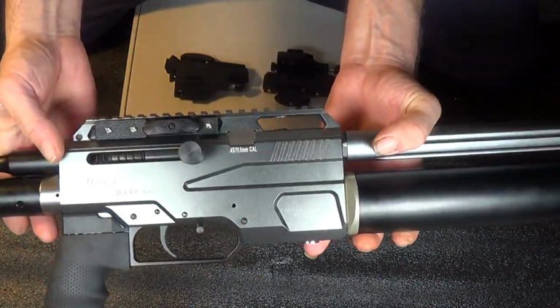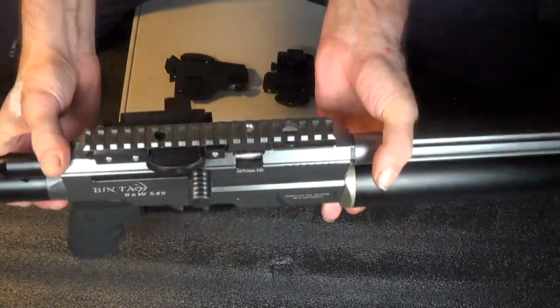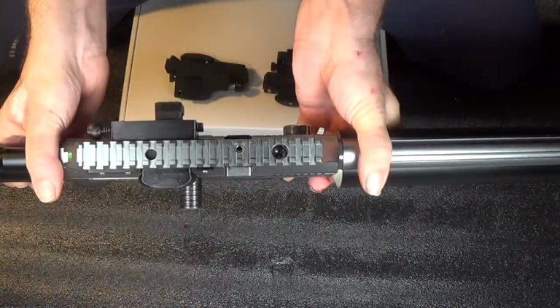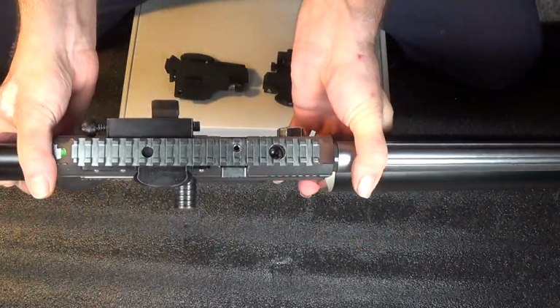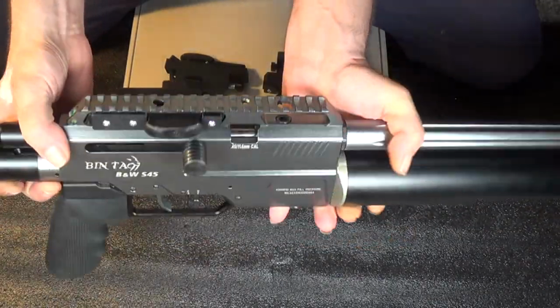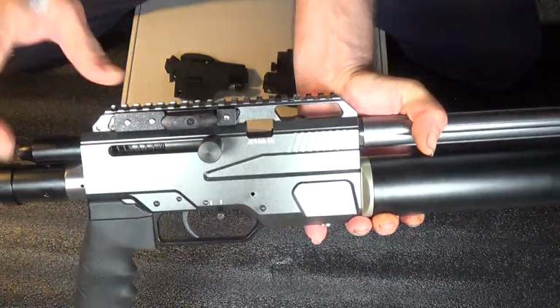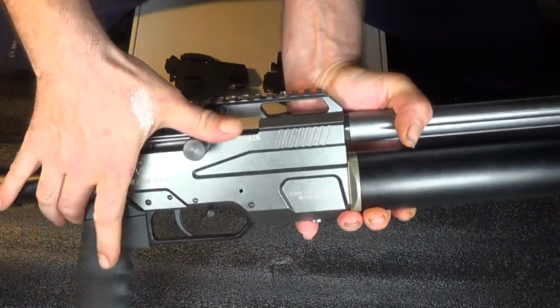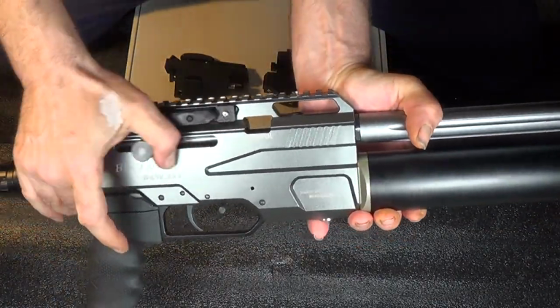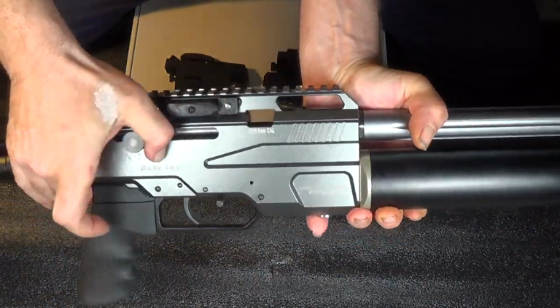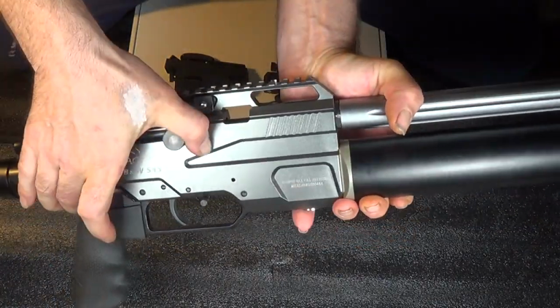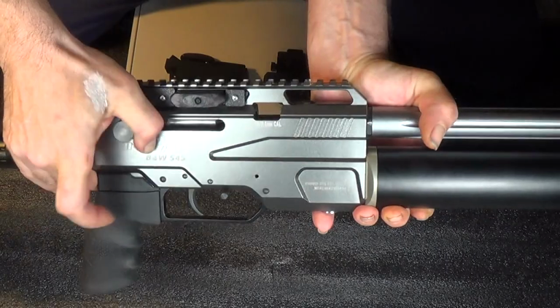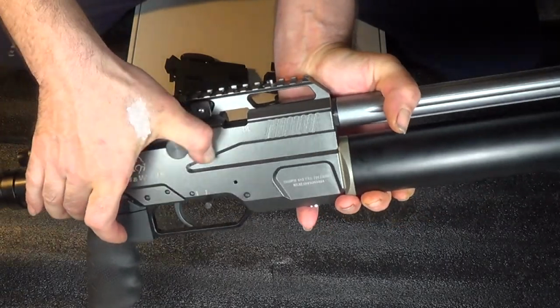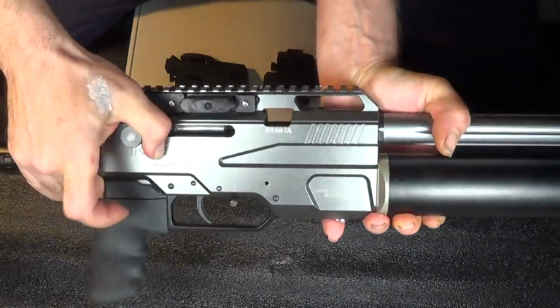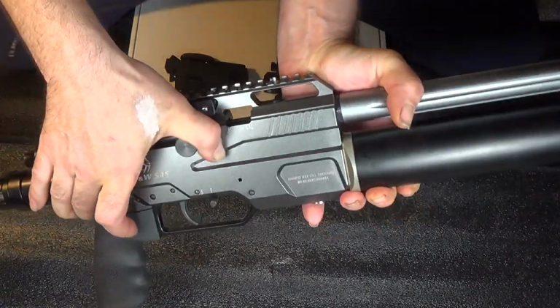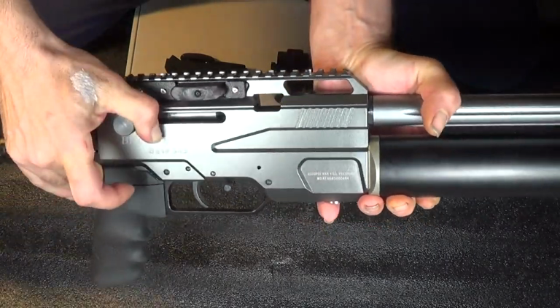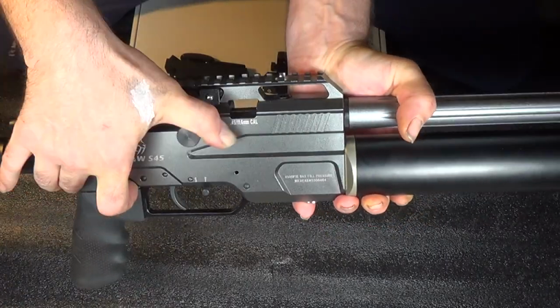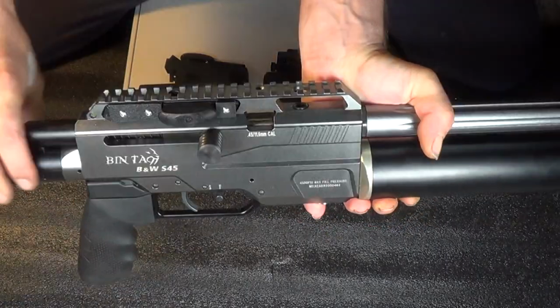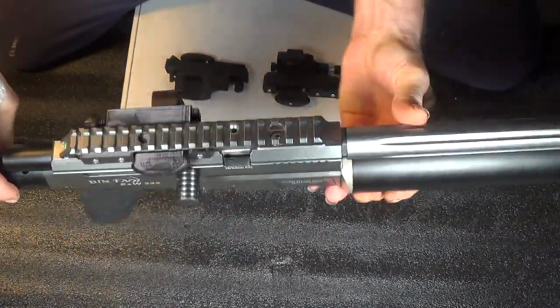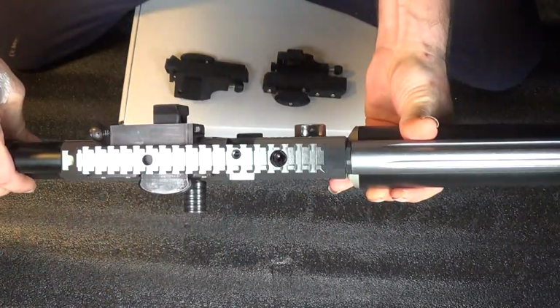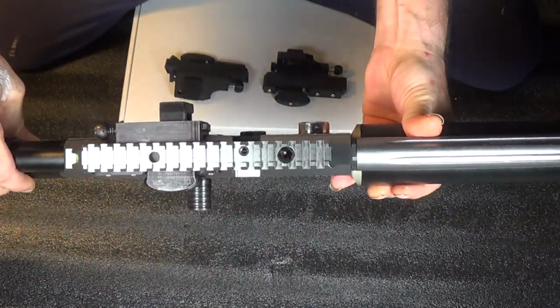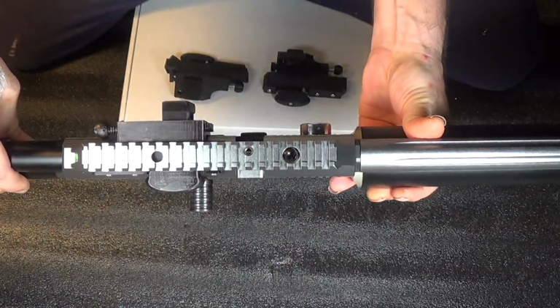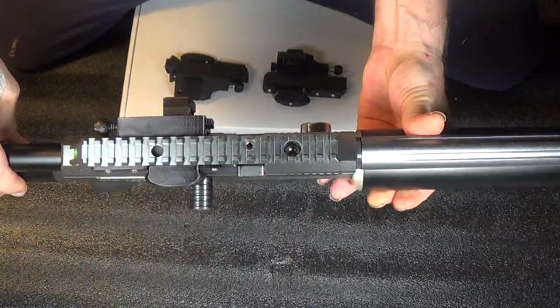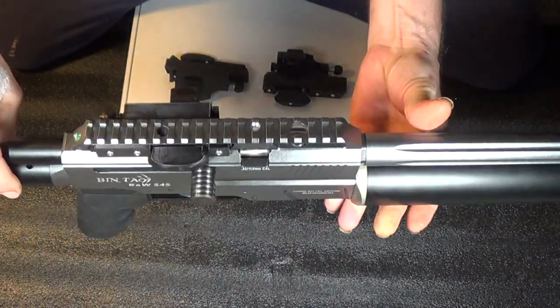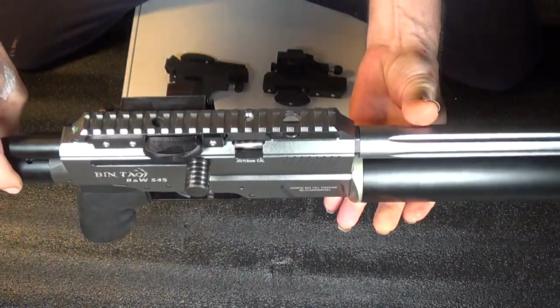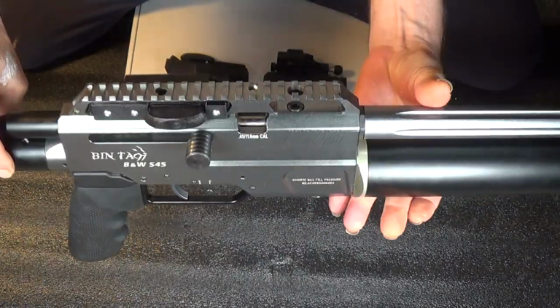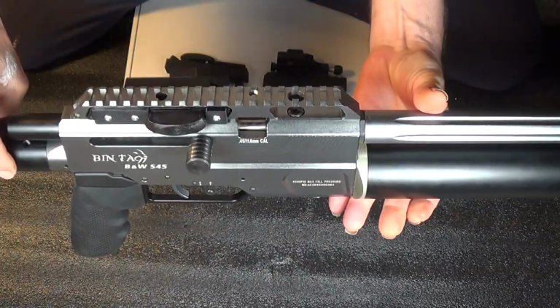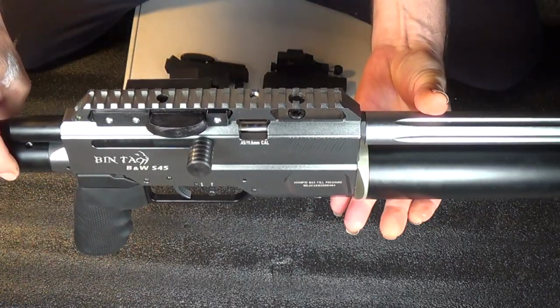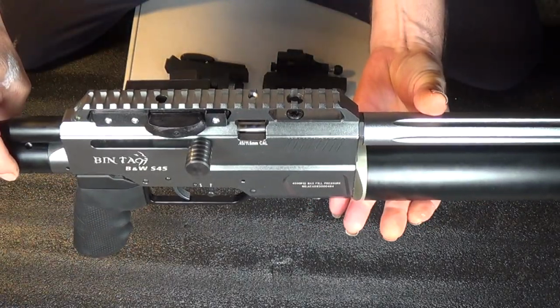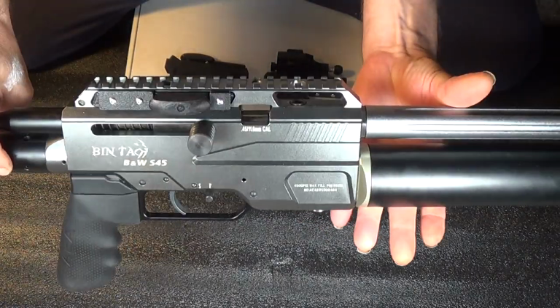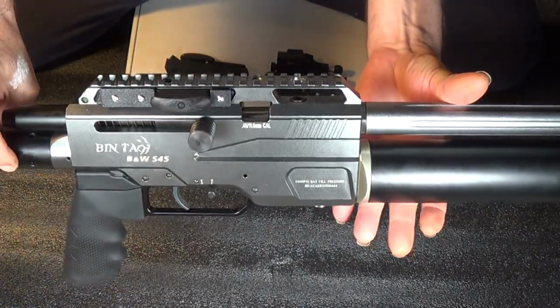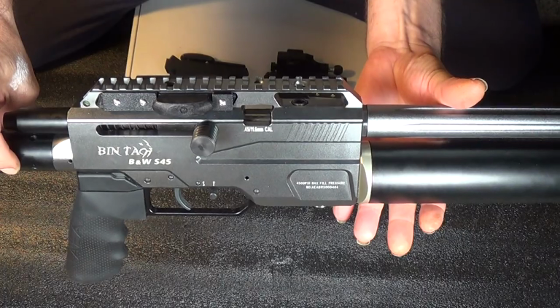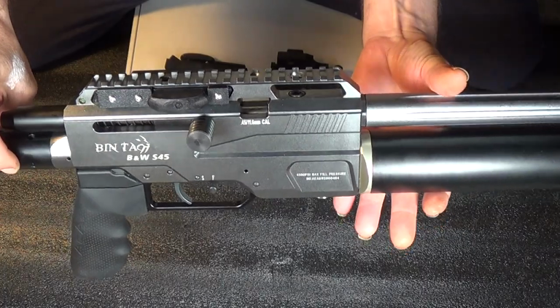Right now we have it set up so it's in semi-auto mode. This allows your bolt to cycle back and forth like you normally would be able to do on semi-auto fire, or to cycle your next round.